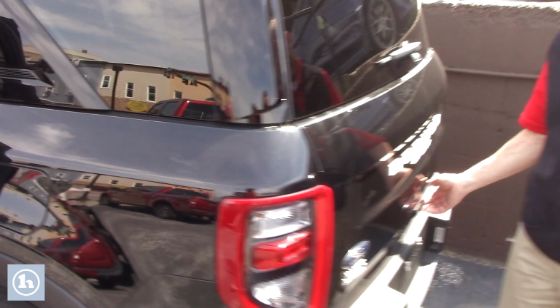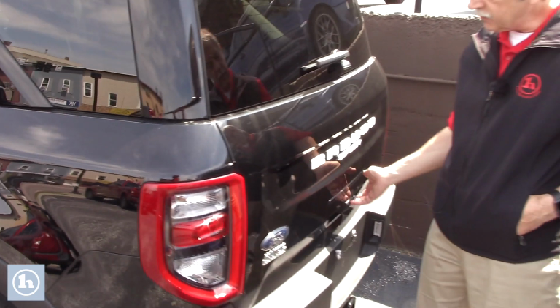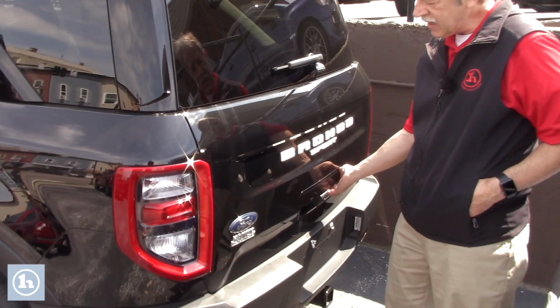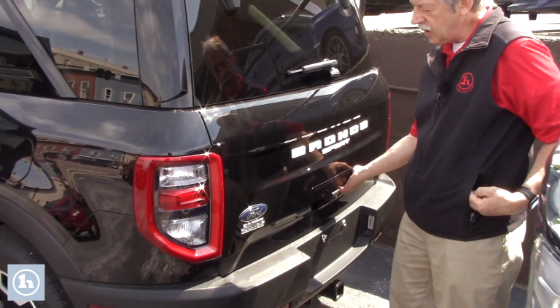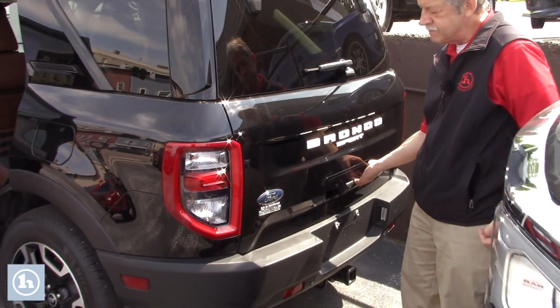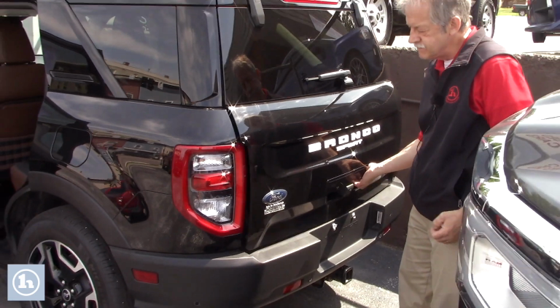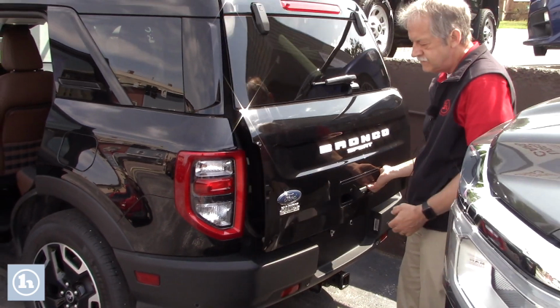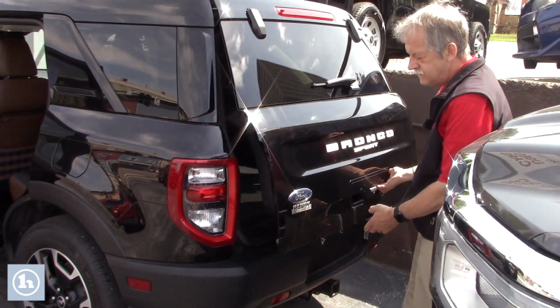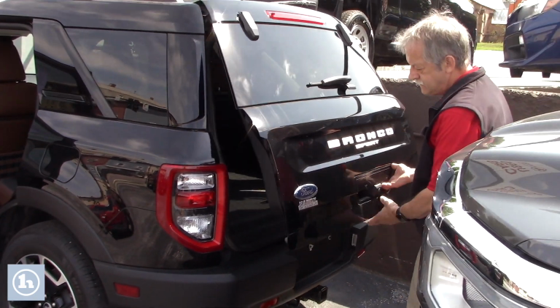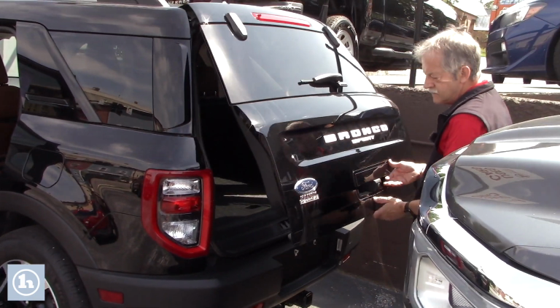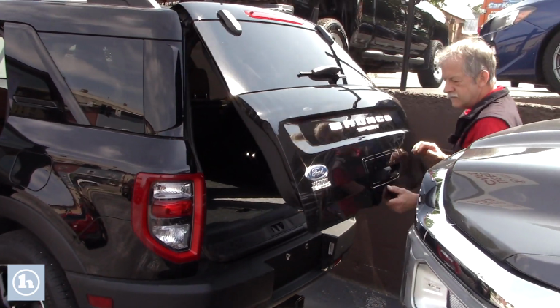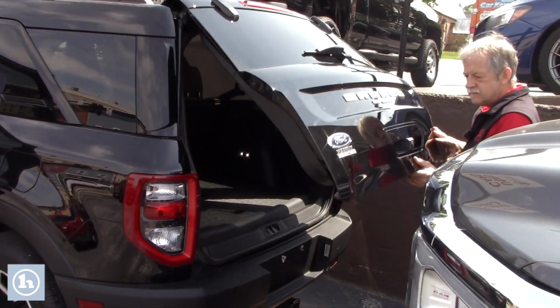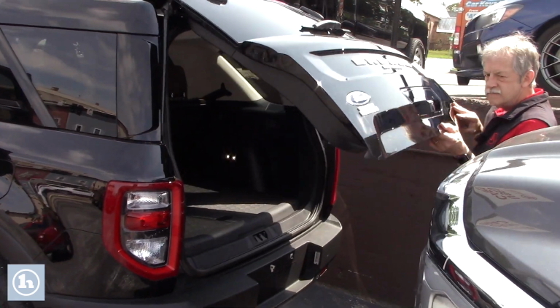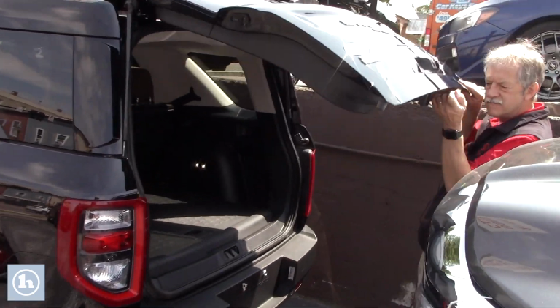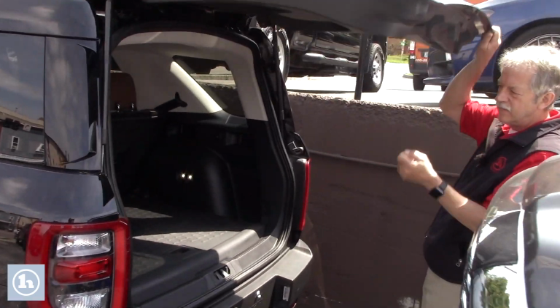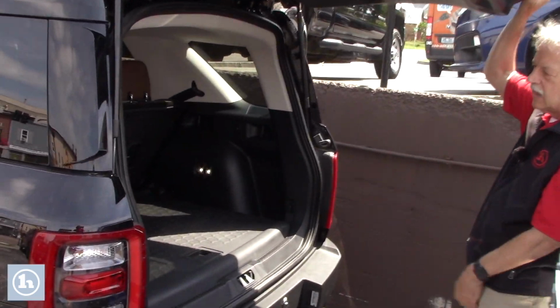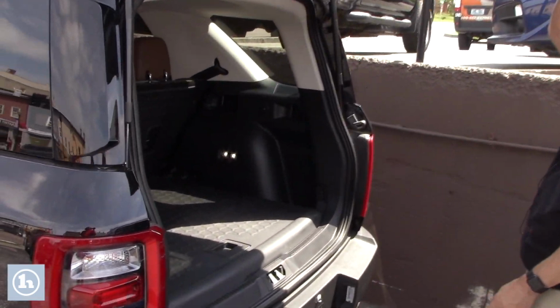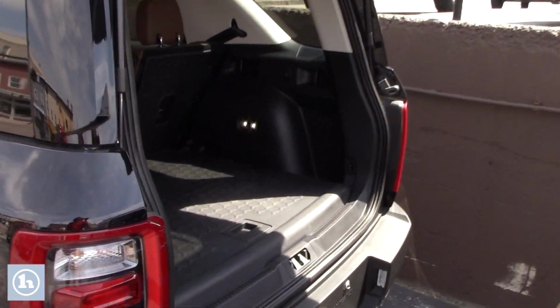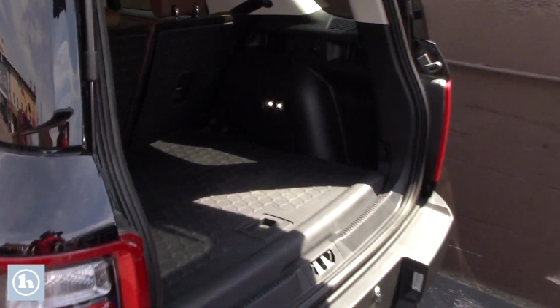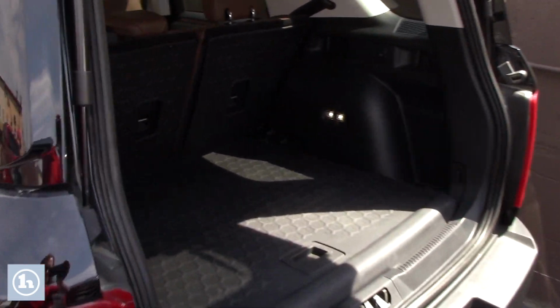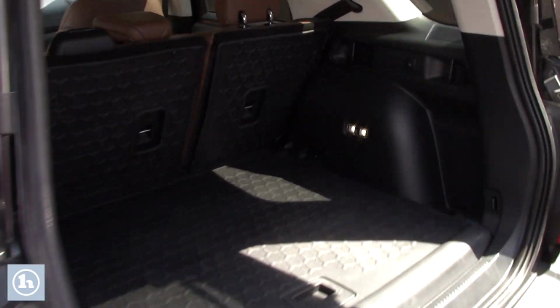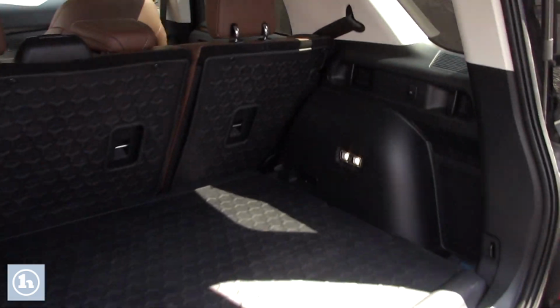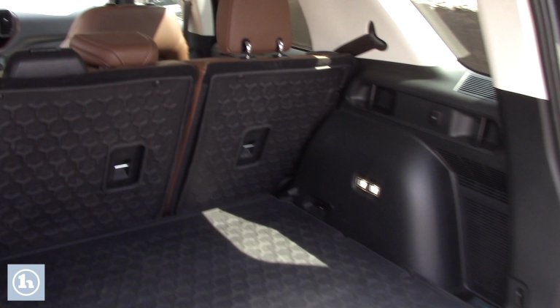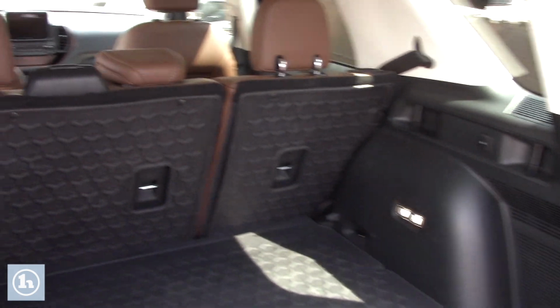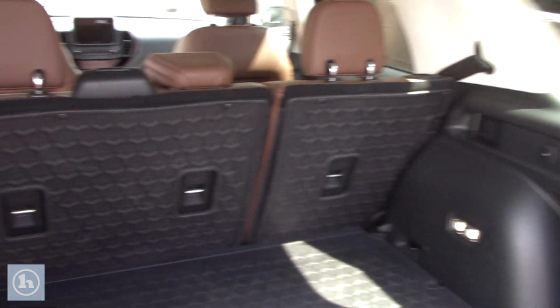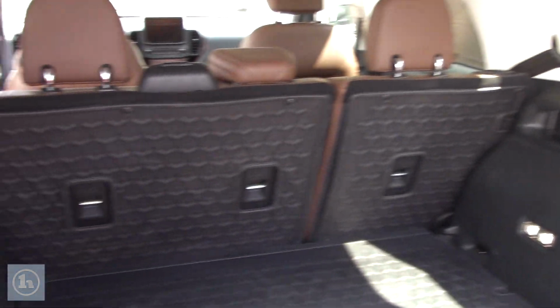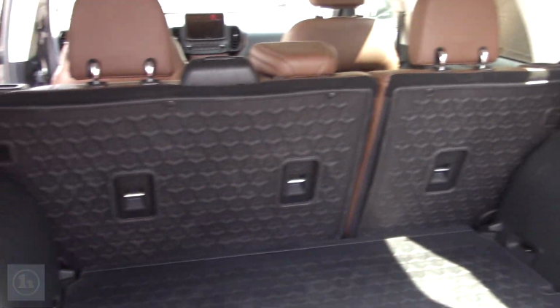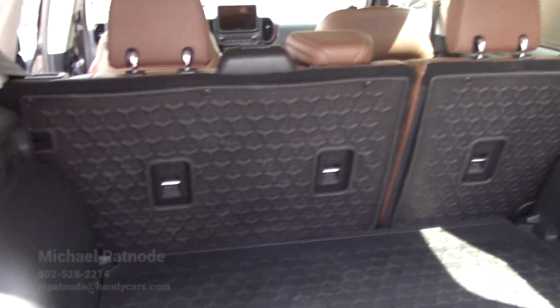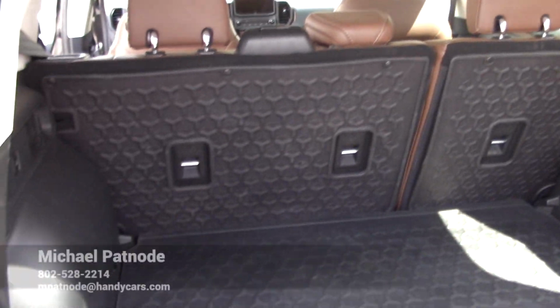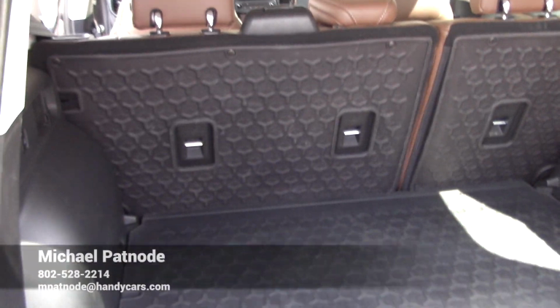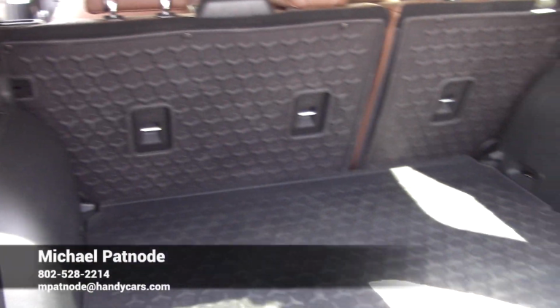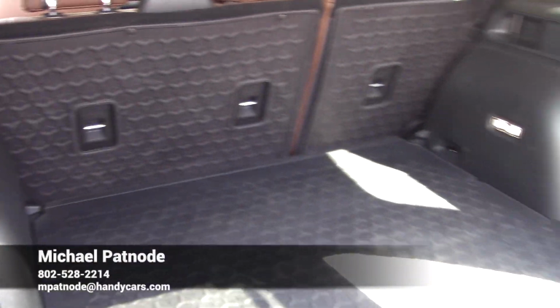Backup camera. Plenty of cargo space, and those seats do fold down by the way.